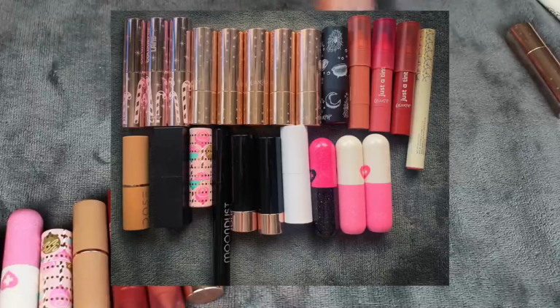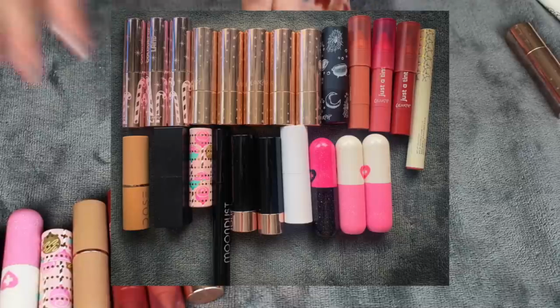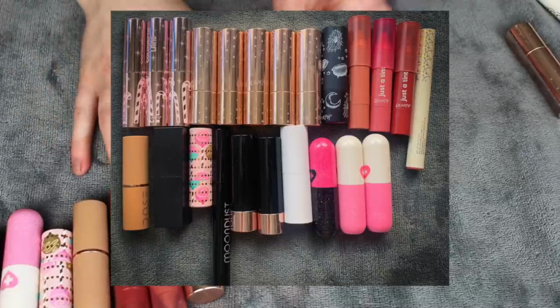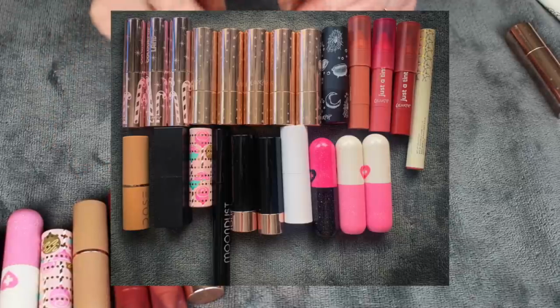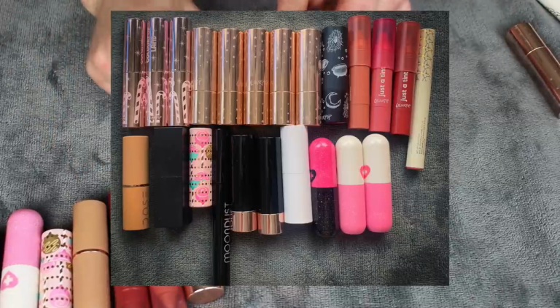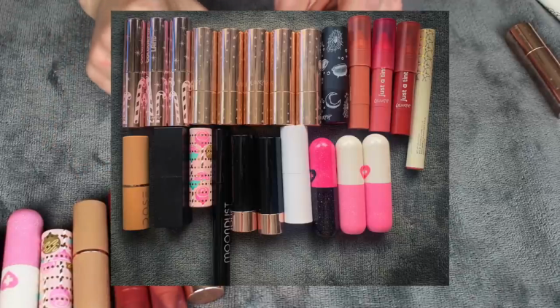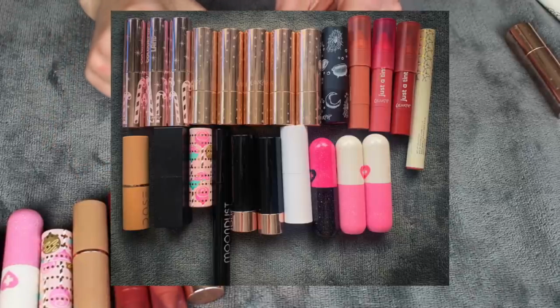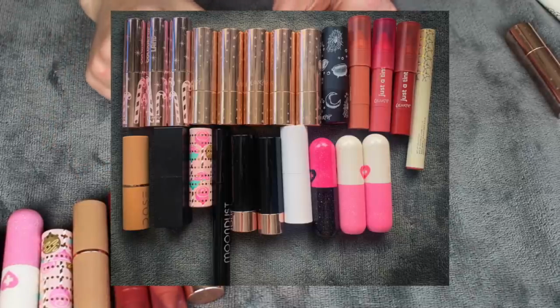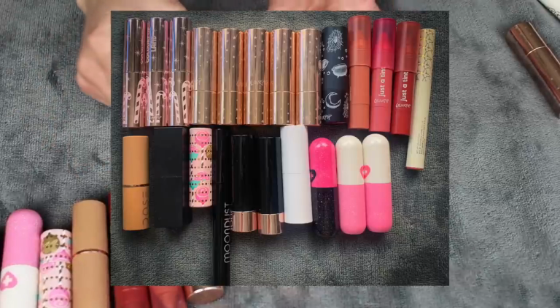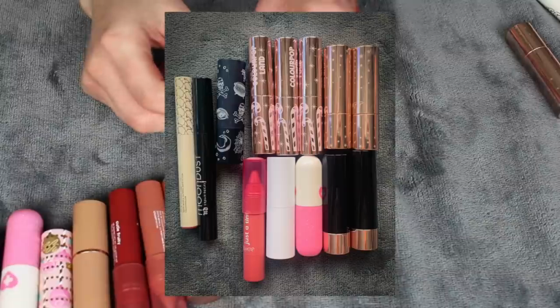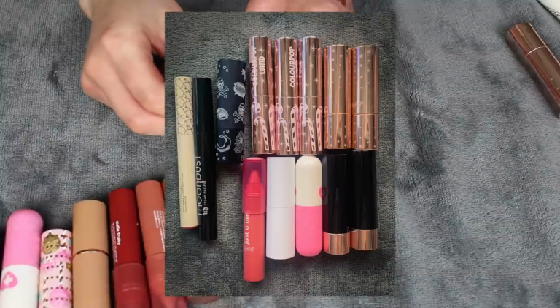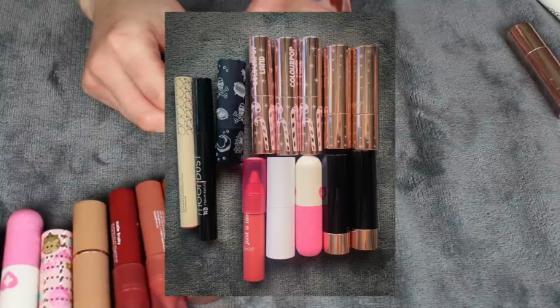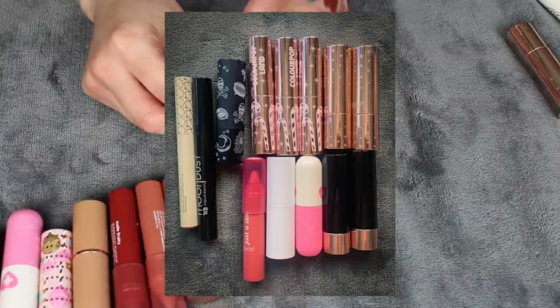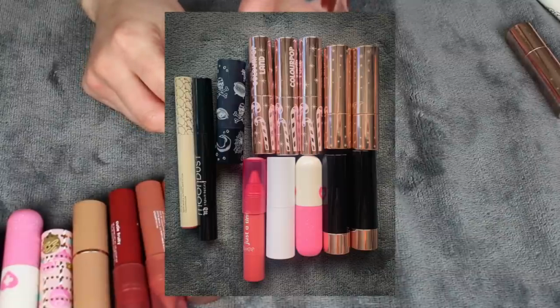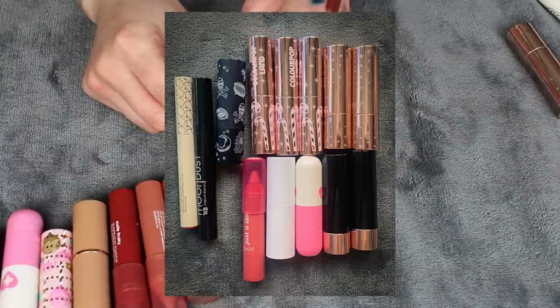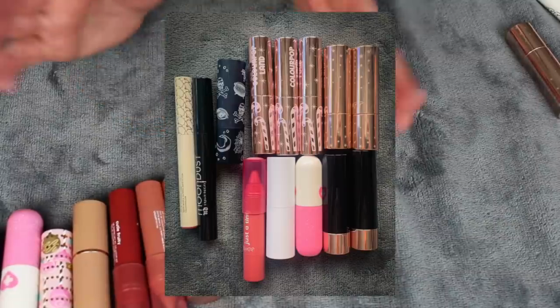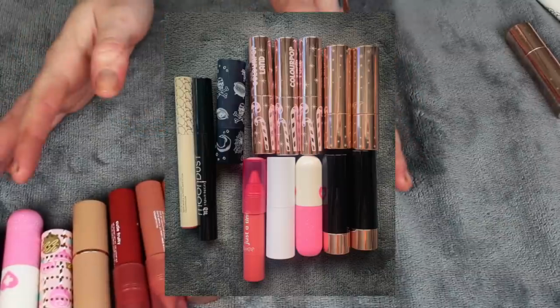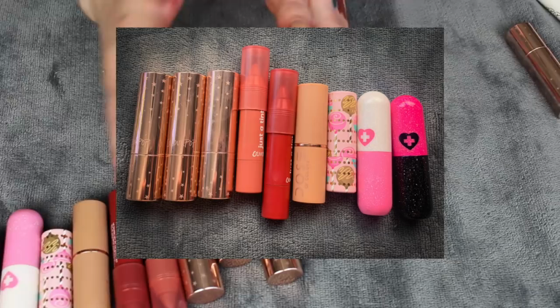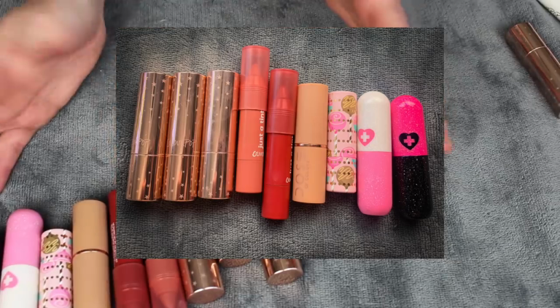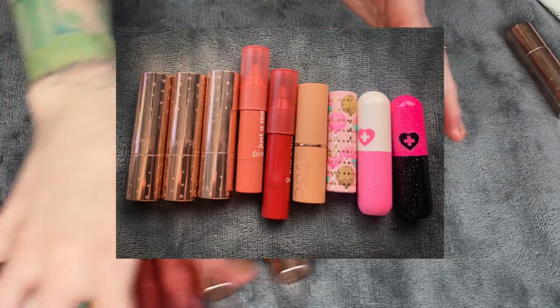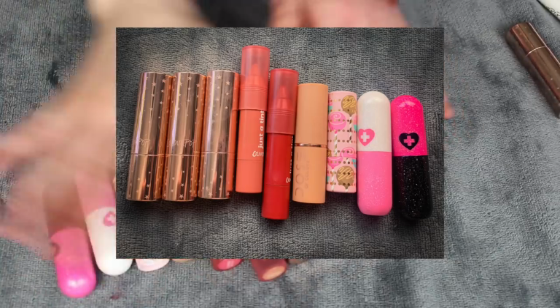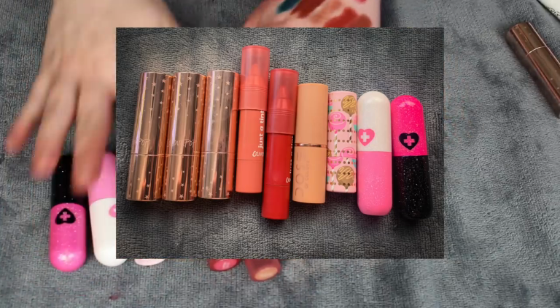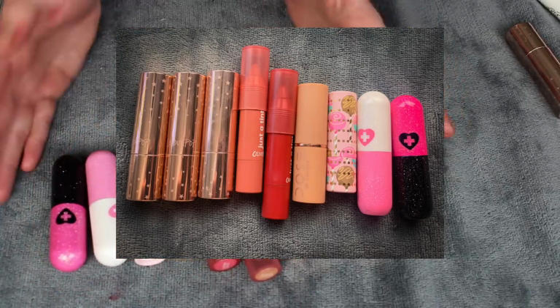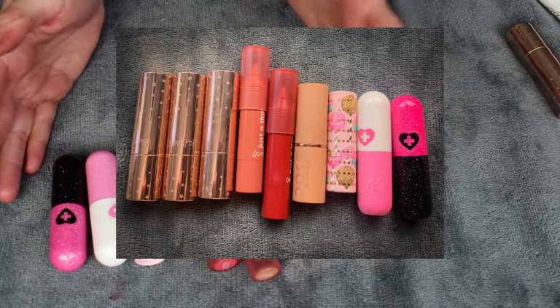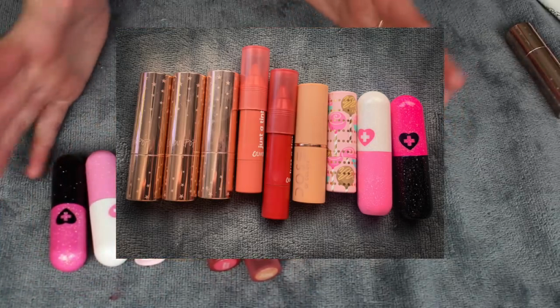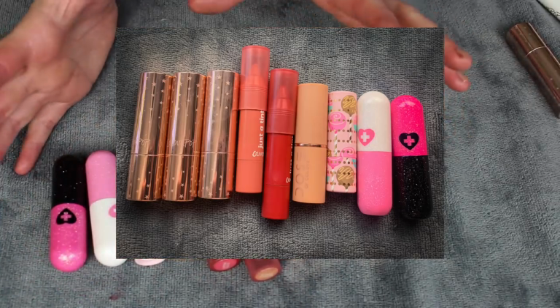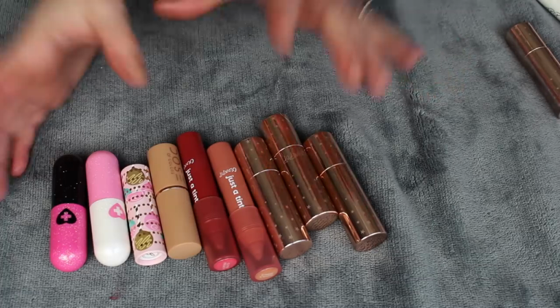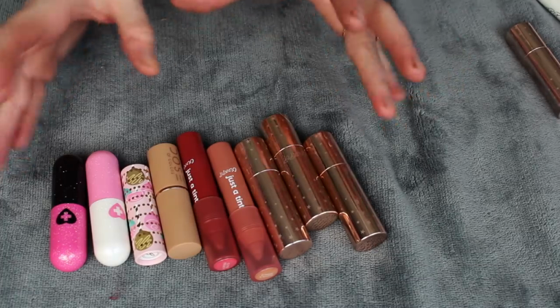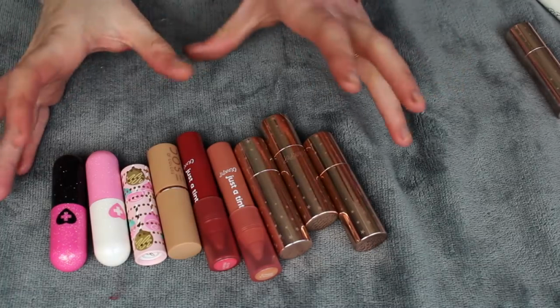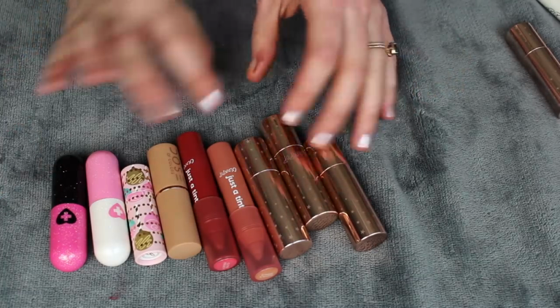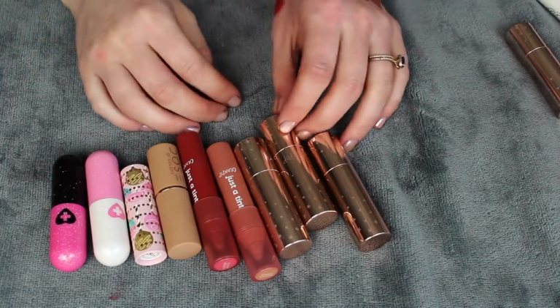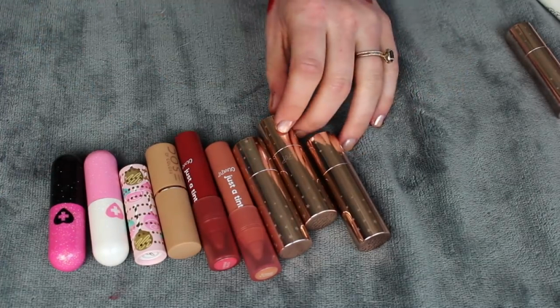This part of the declutter I did really well on. I started out with 23 lipsticks, decluttered 14, and I'm keeping 9. I got rid of a good chunk of them. I feel like these are ones I might actually use, and now that I know exactly what I have I'll be more likely to reach for them.